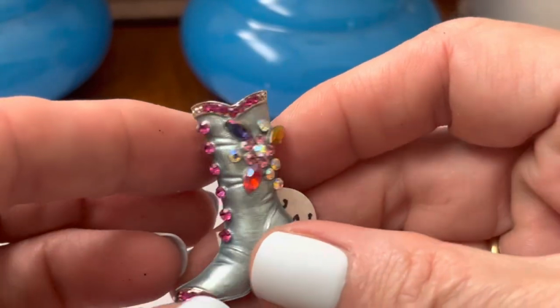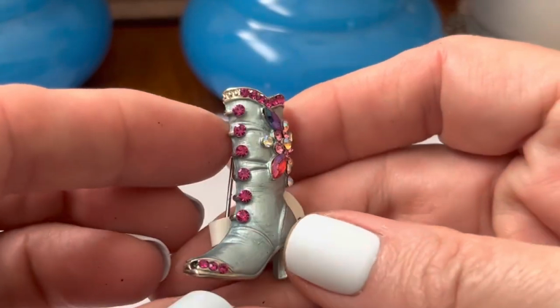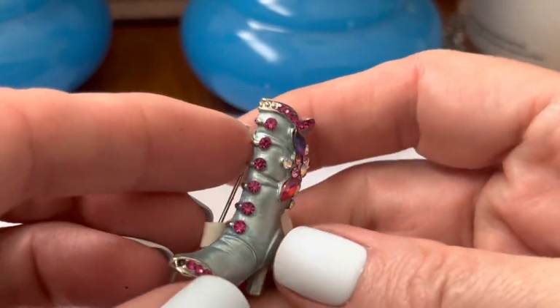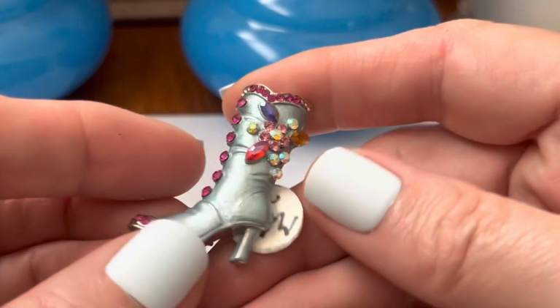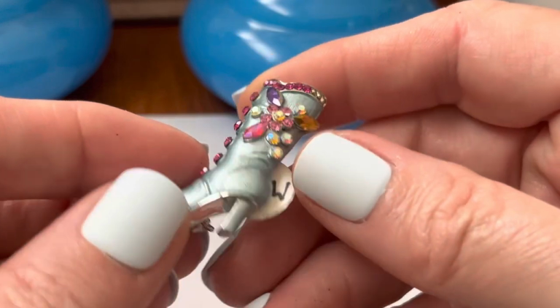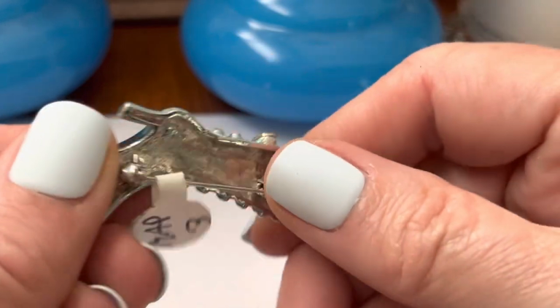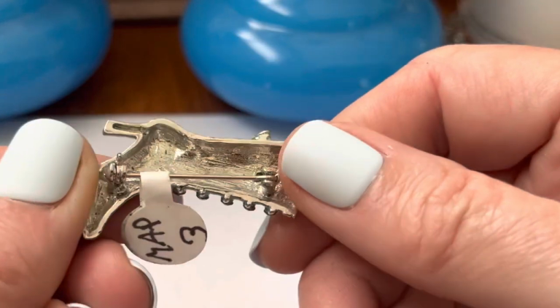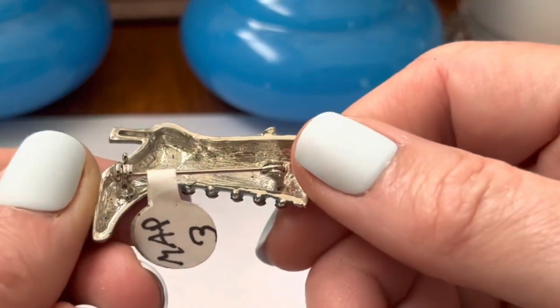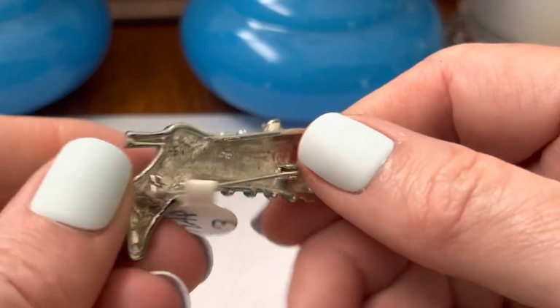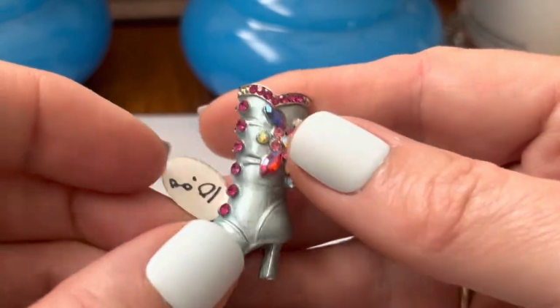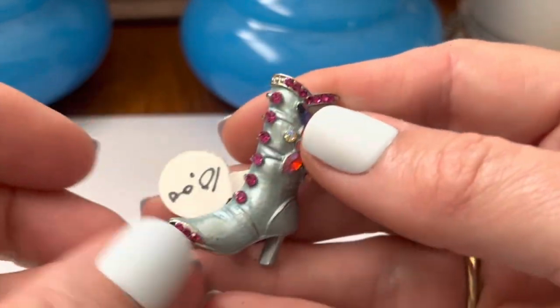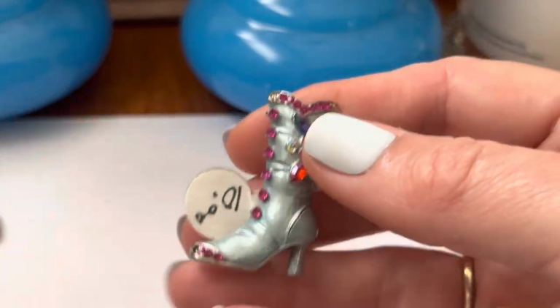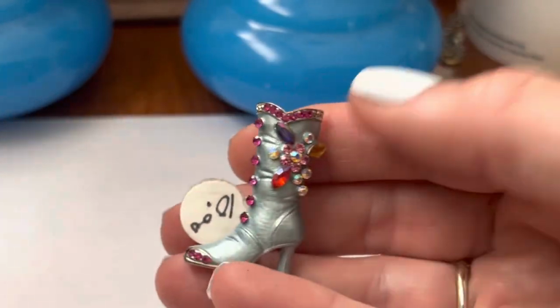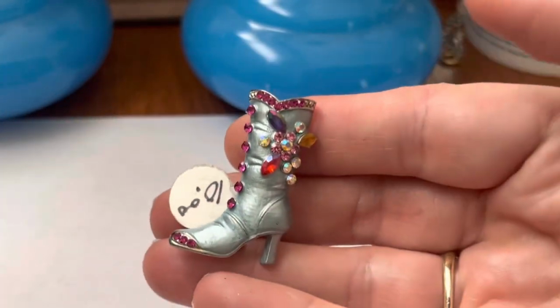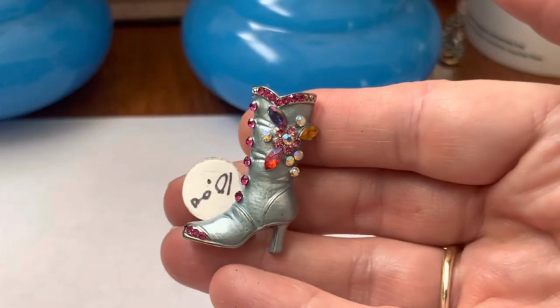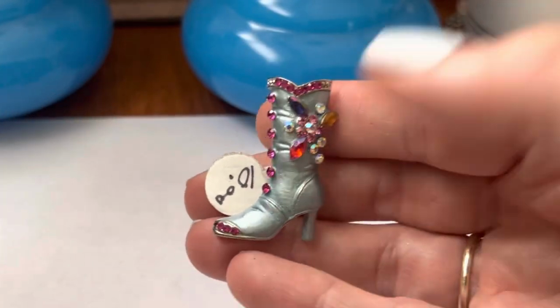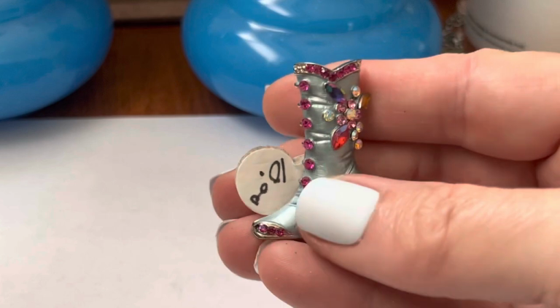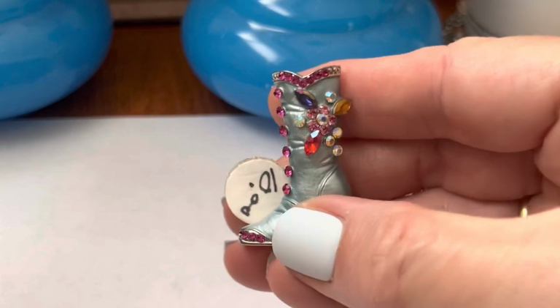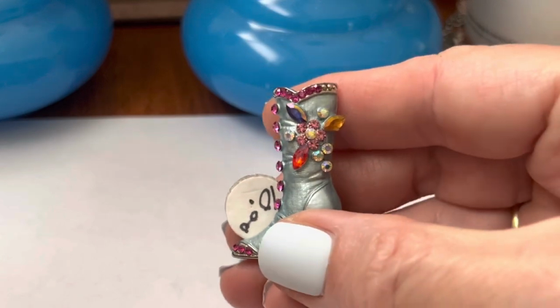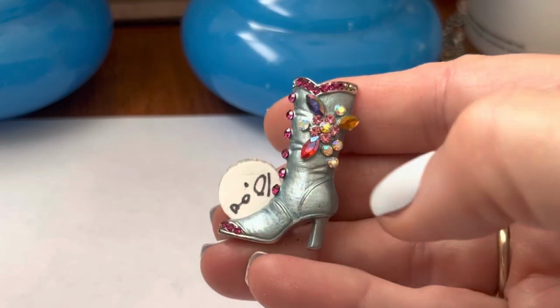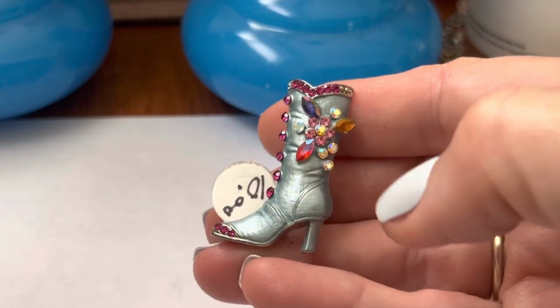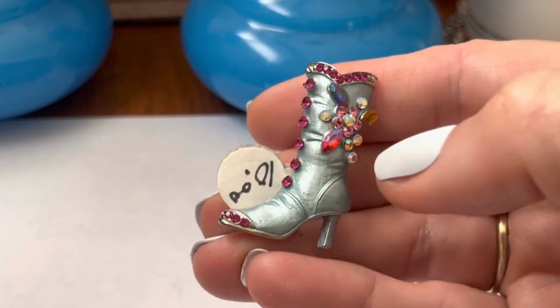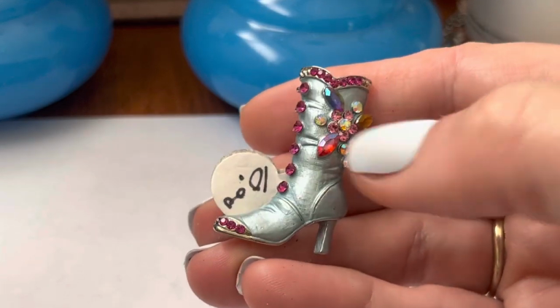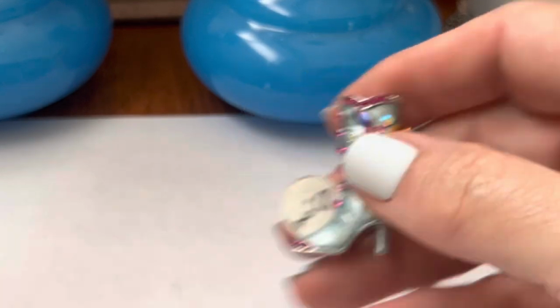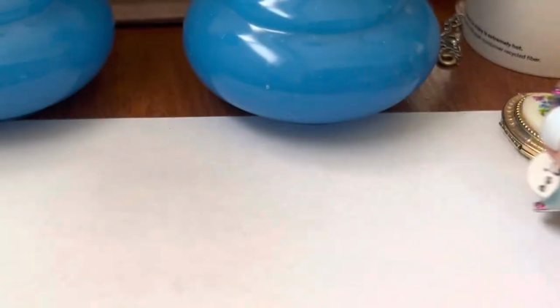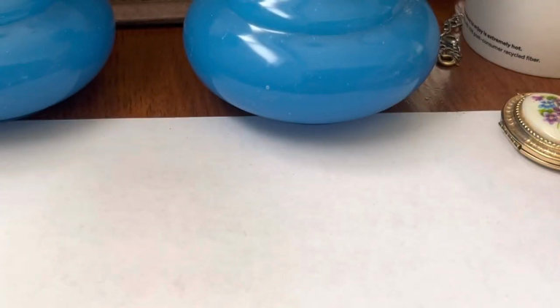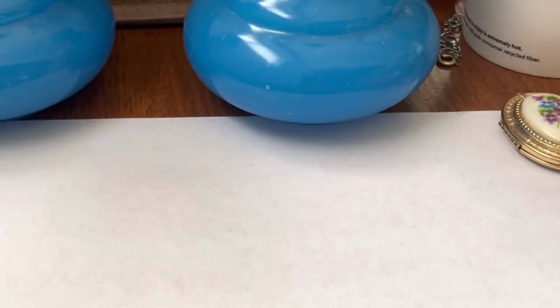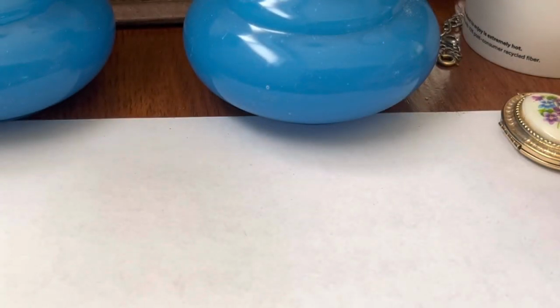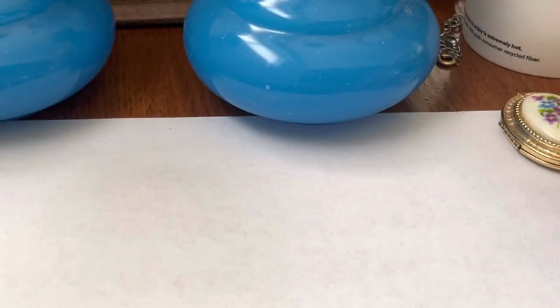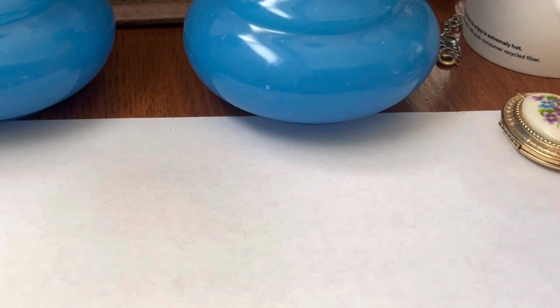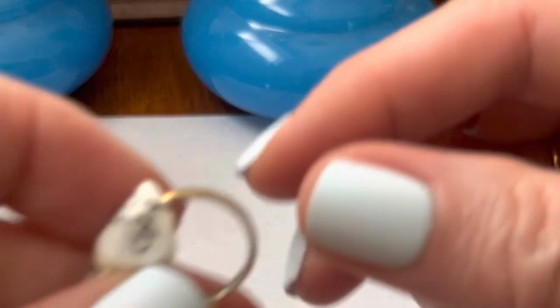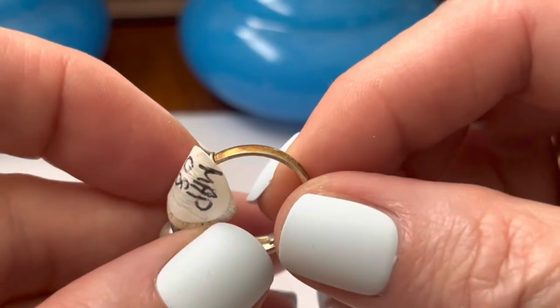Ooh, fancy shoe. That is fancy. I thought it was a cowboy boot, but no — don't think it is now.